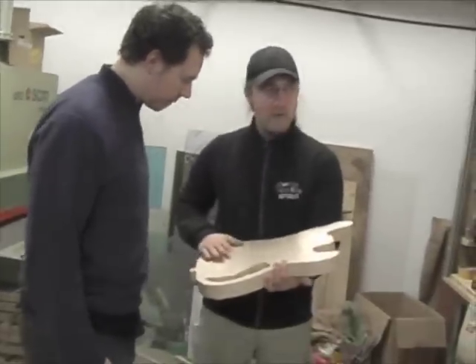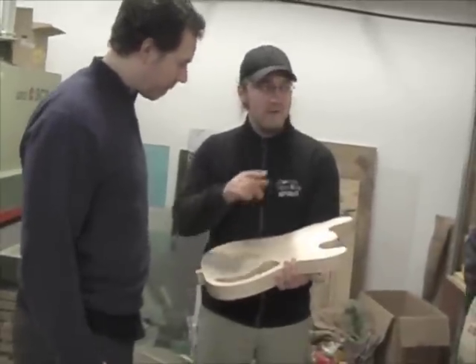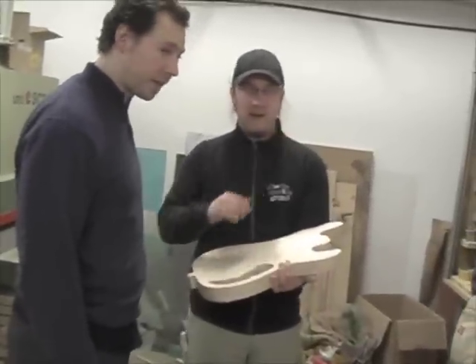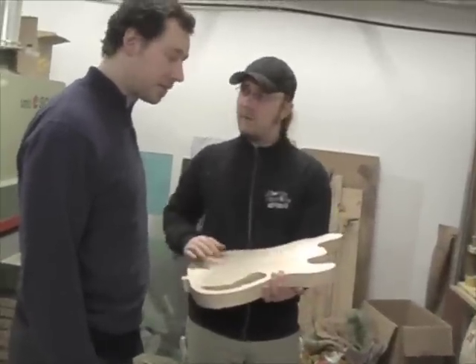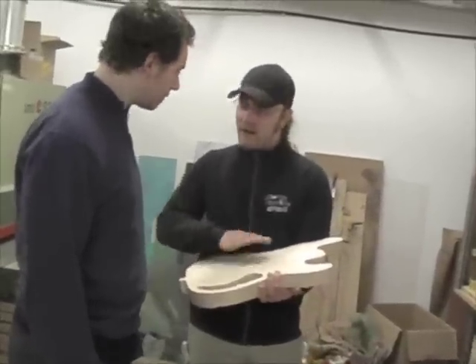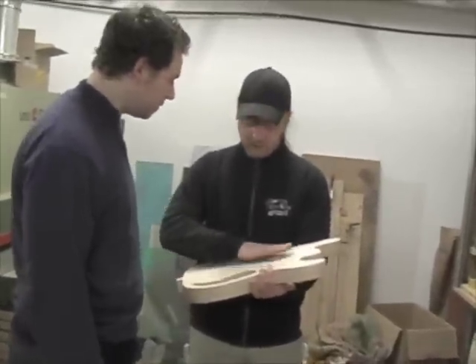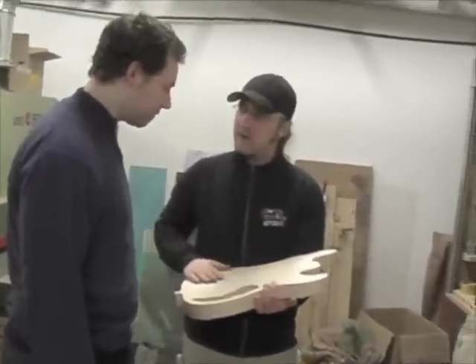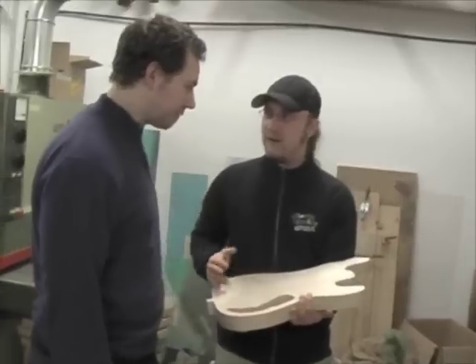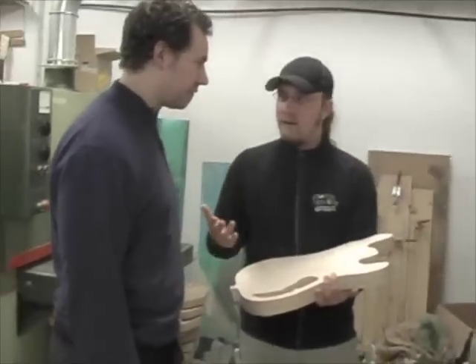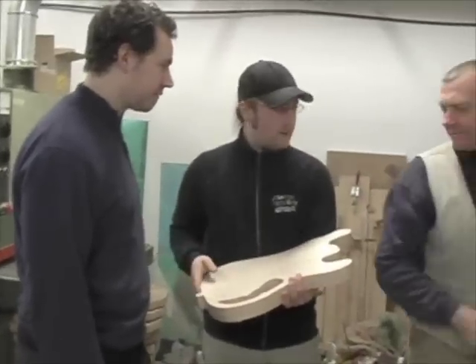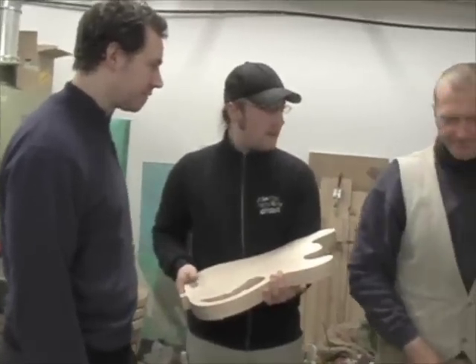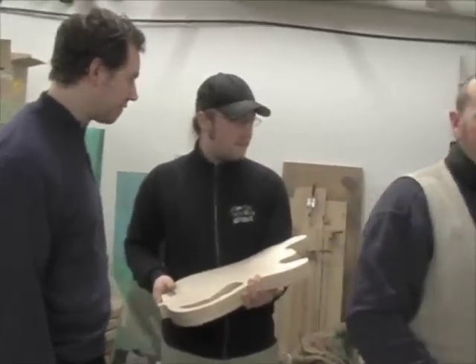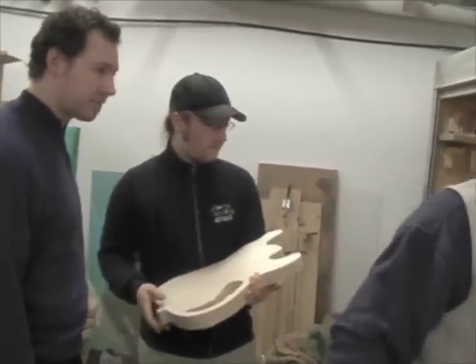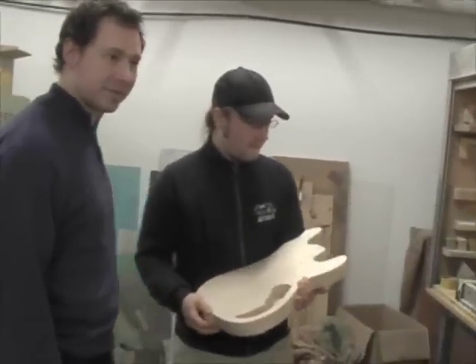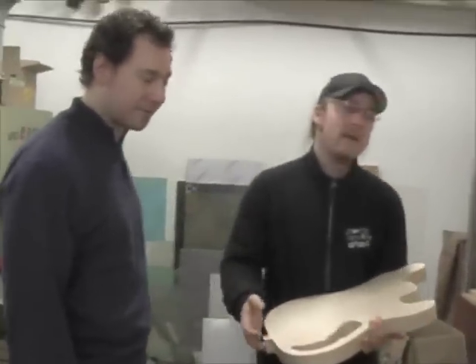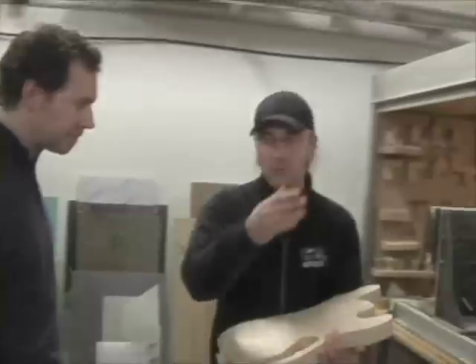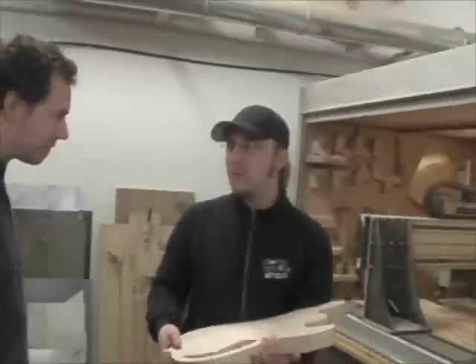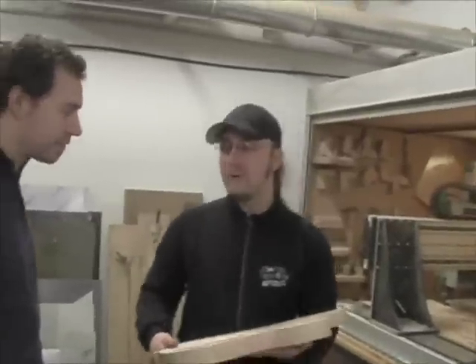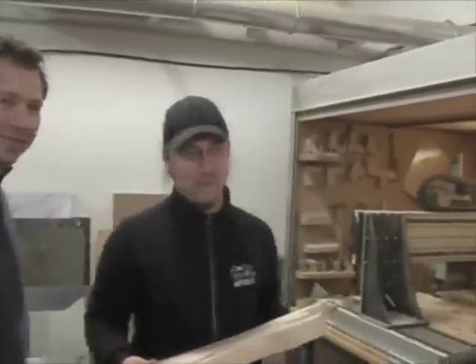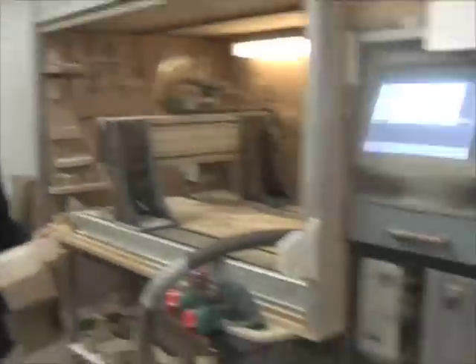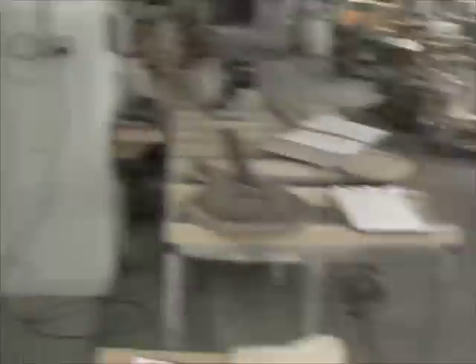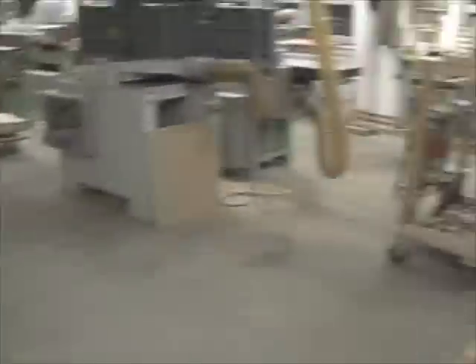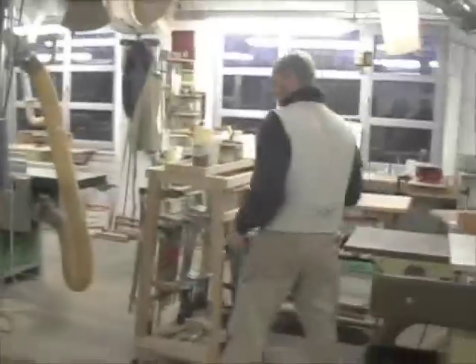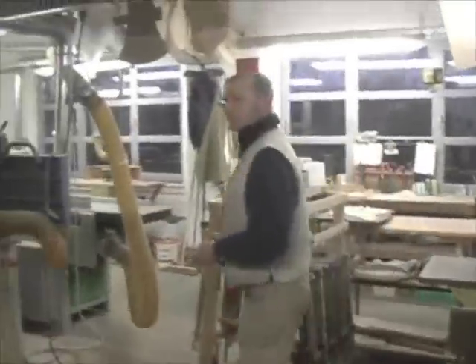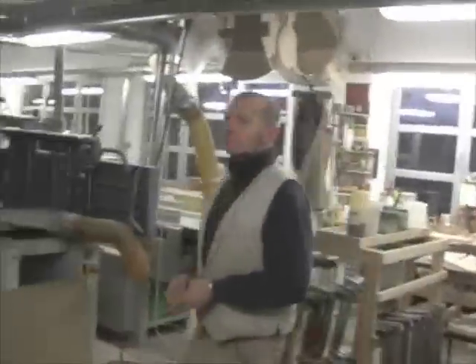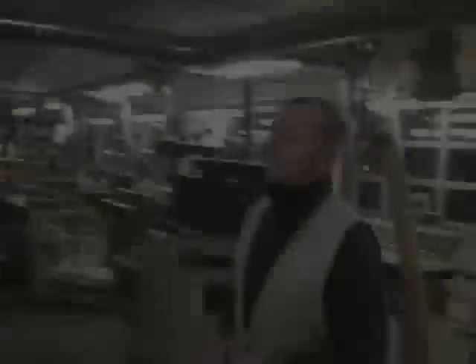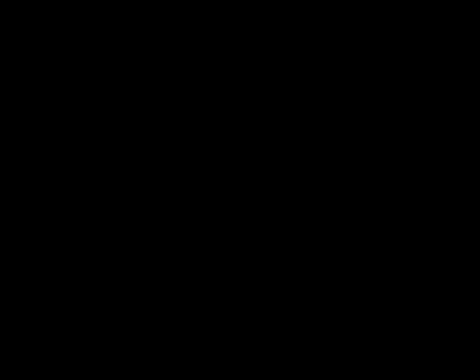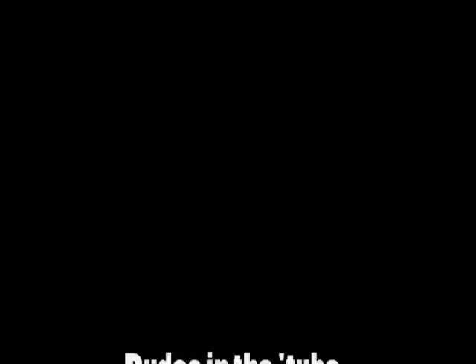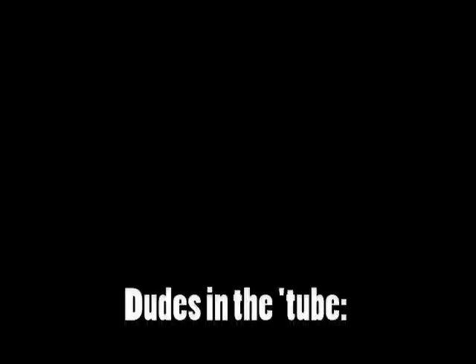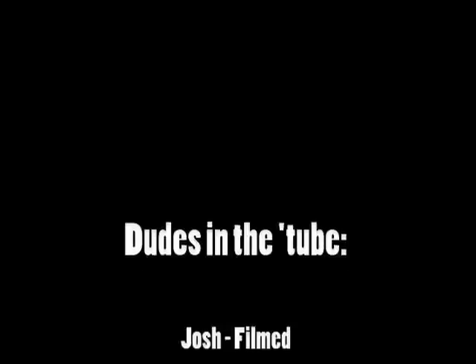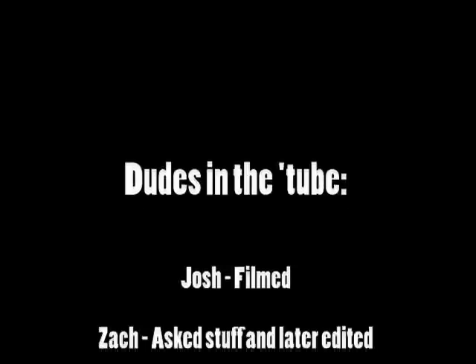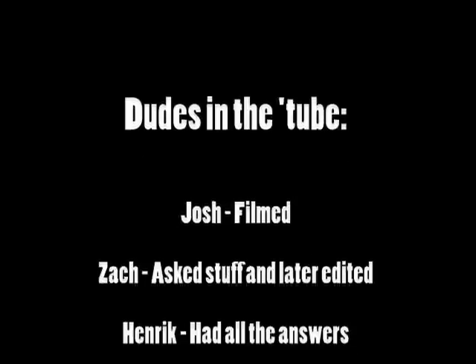You'll see that later when we visit the guy who is here doing the sanding — he will show you every step.